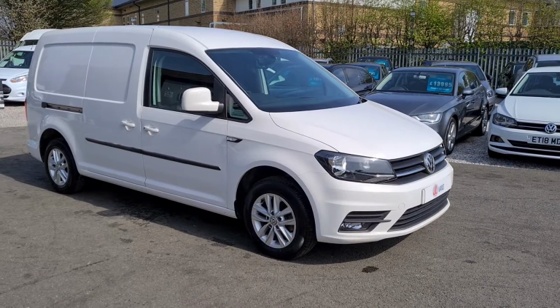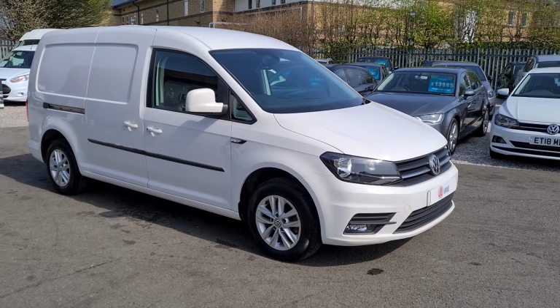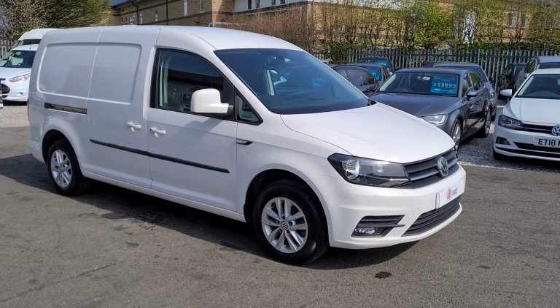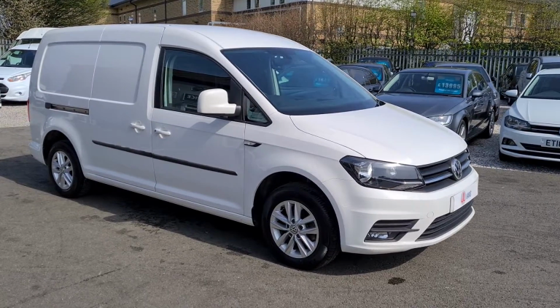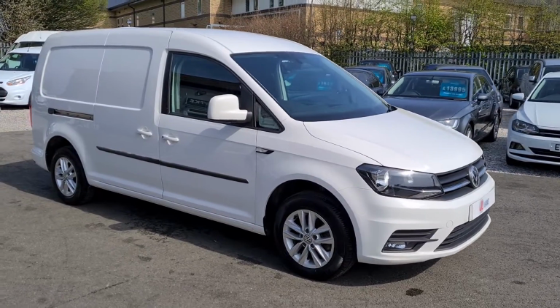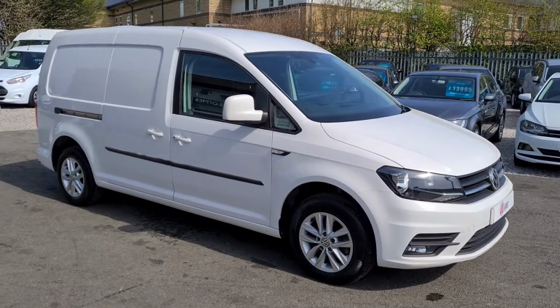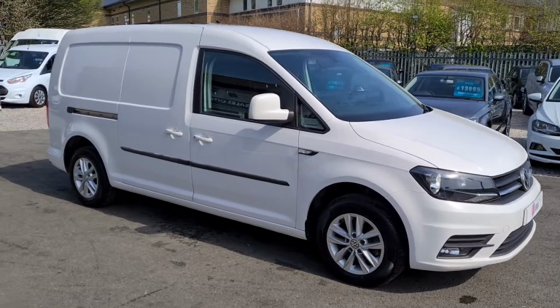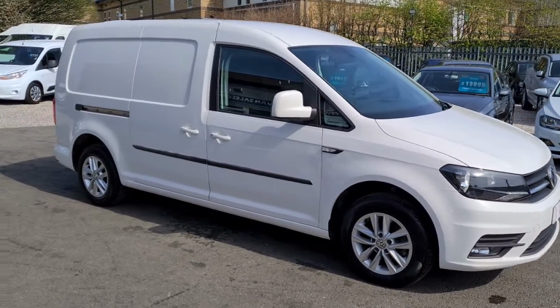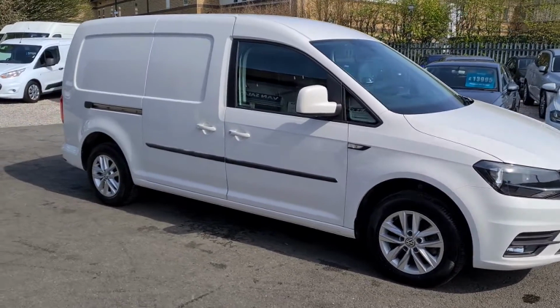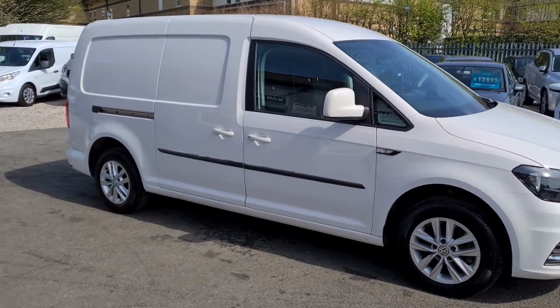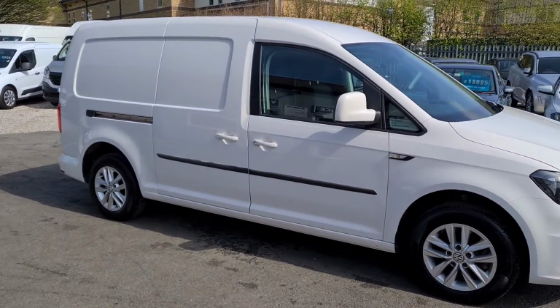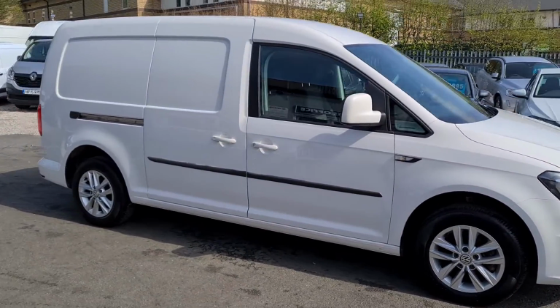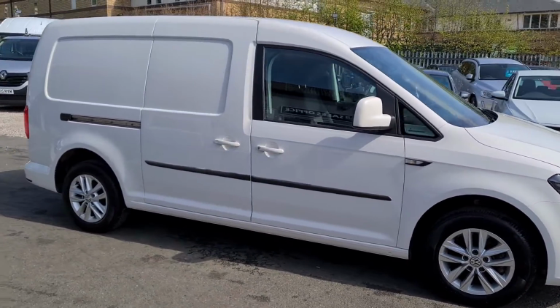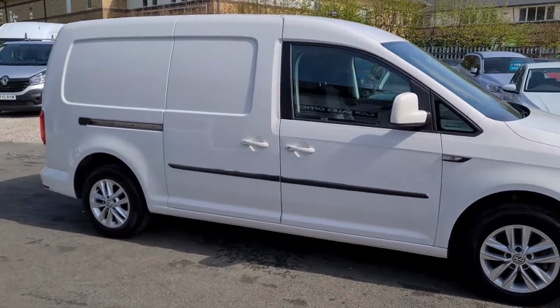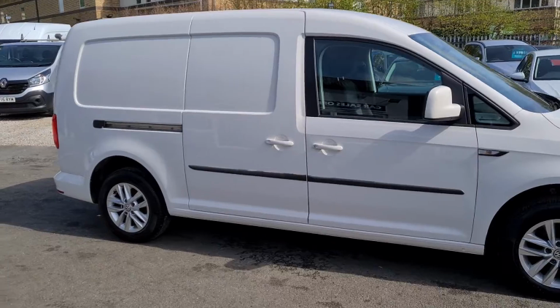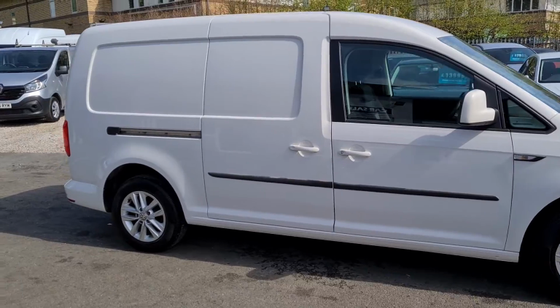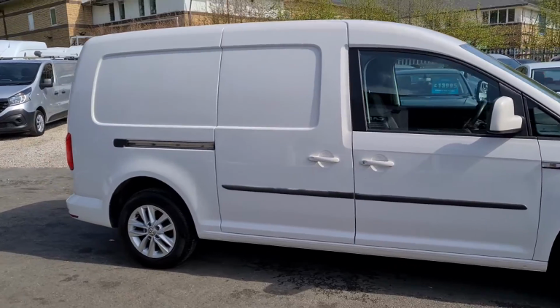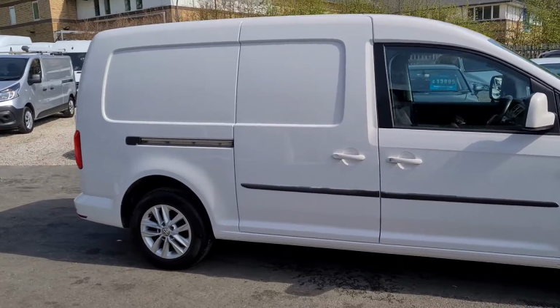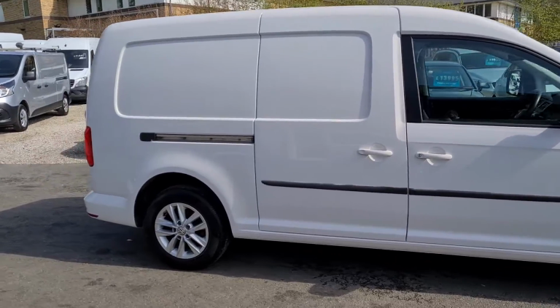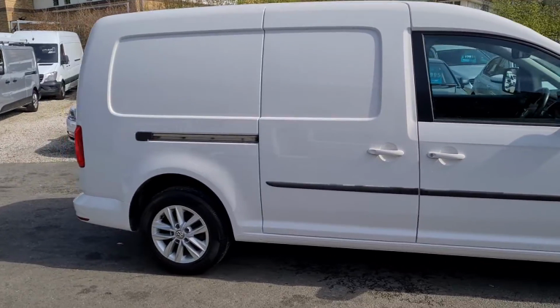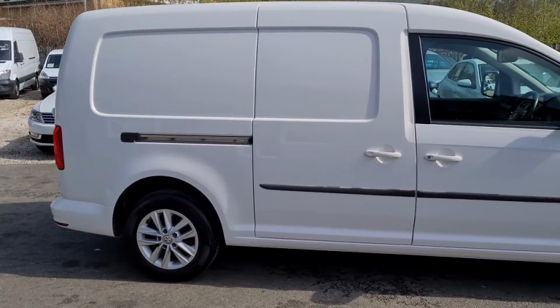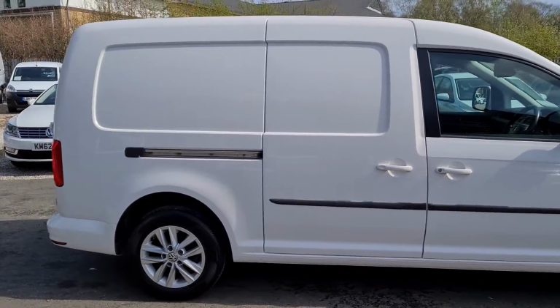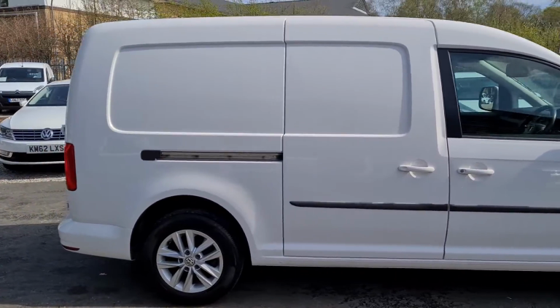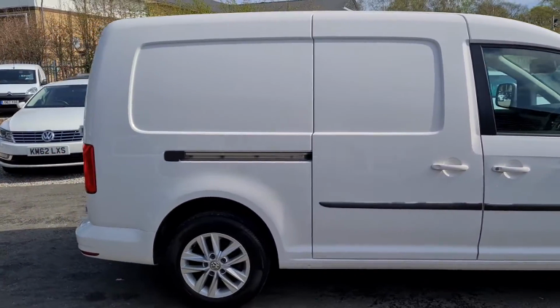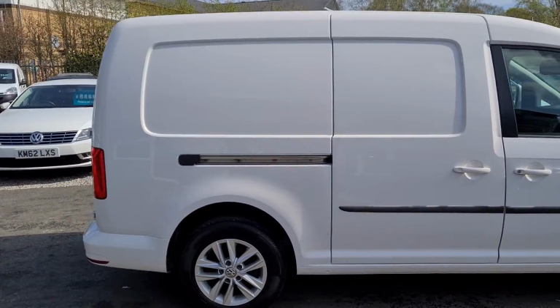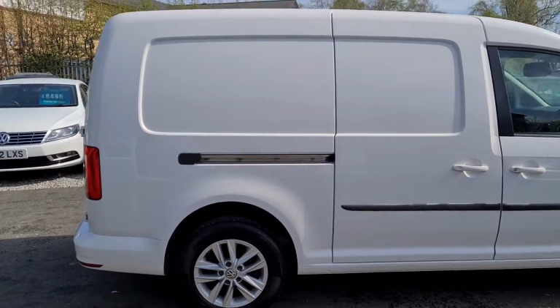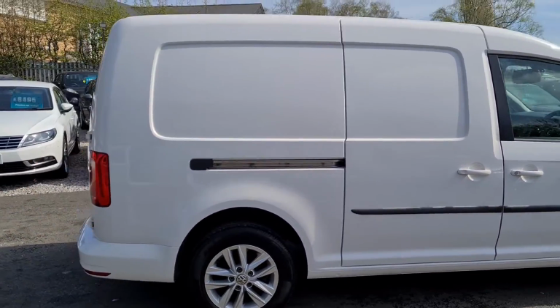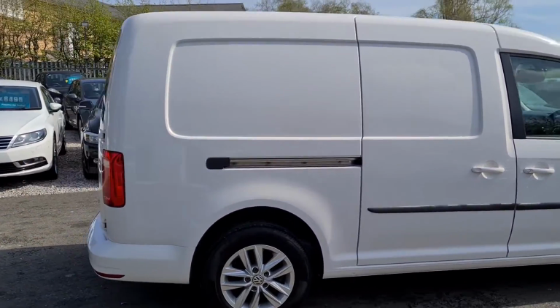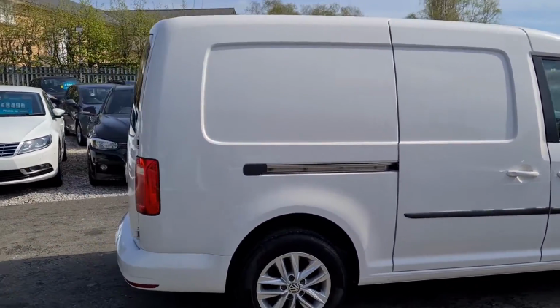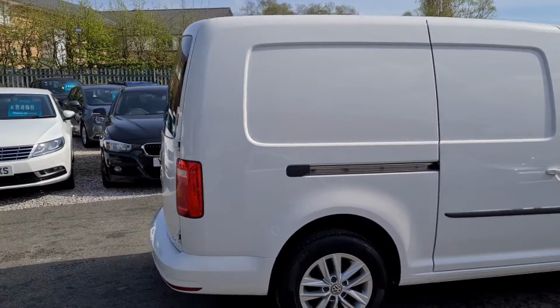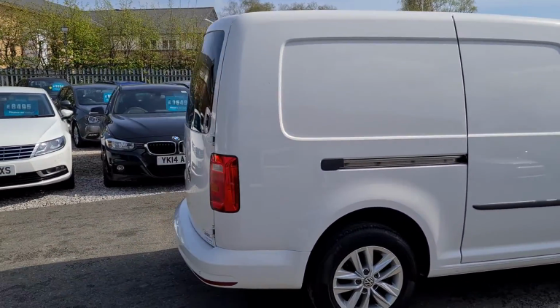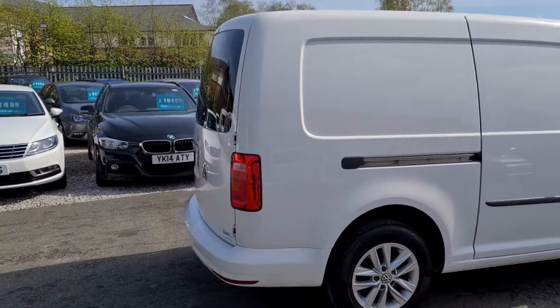Hello and welcome to Jail Vans. I'm just going to give you a quick walk around of the VW Caddy Maxi — it's a Highline edition.